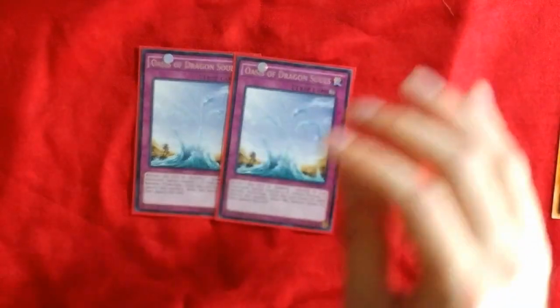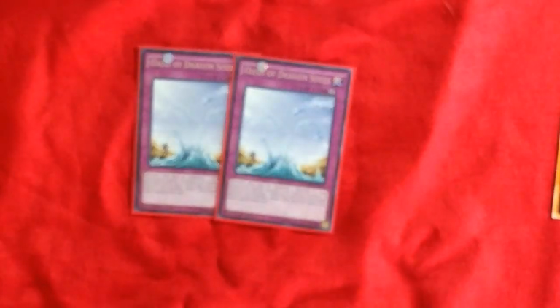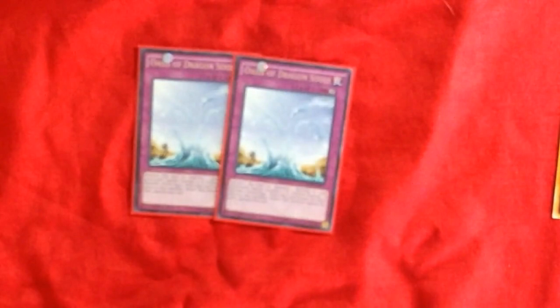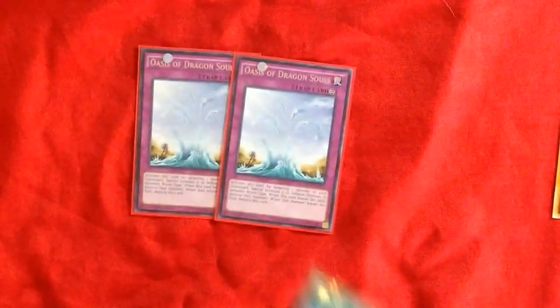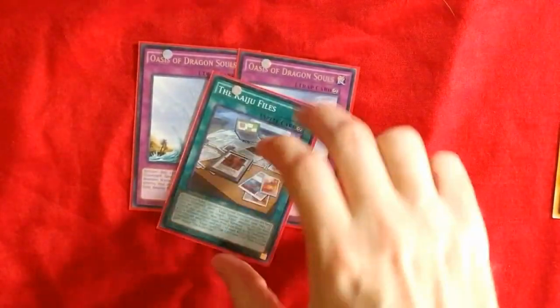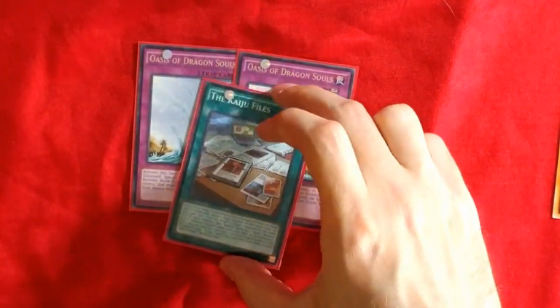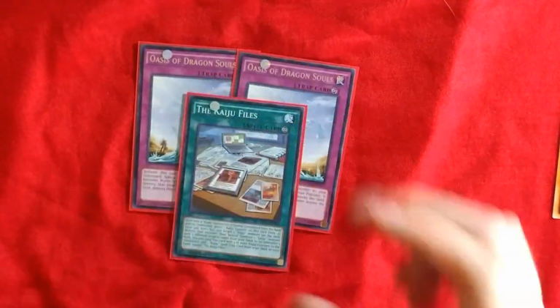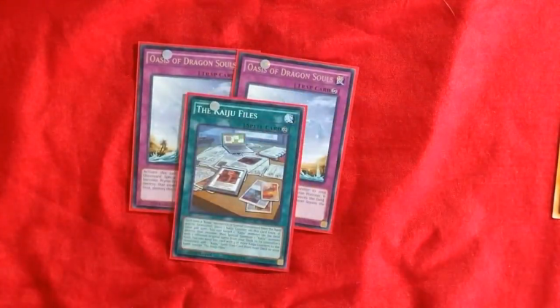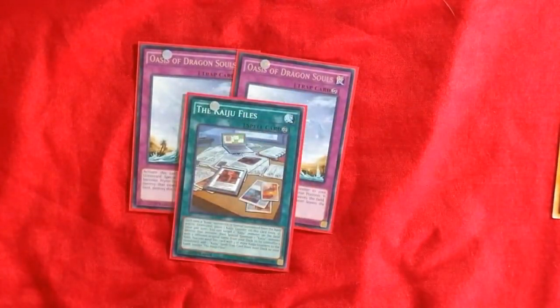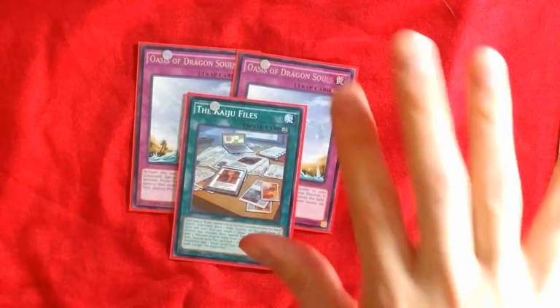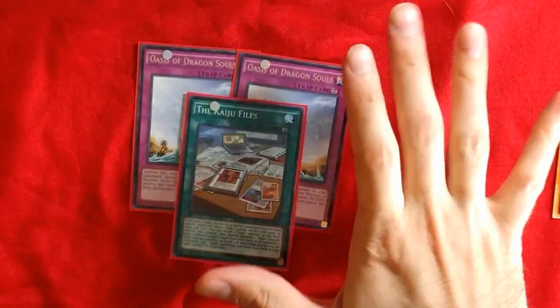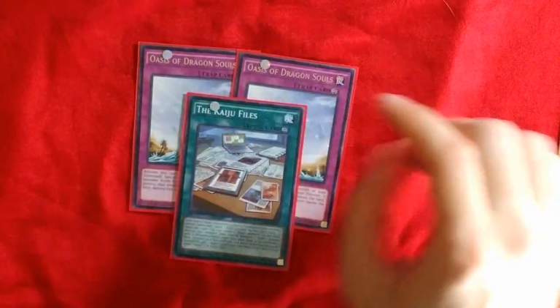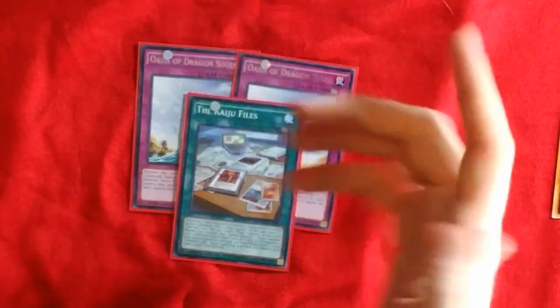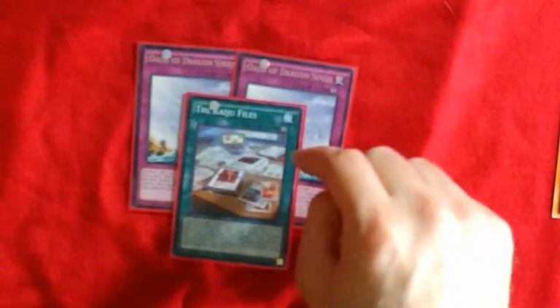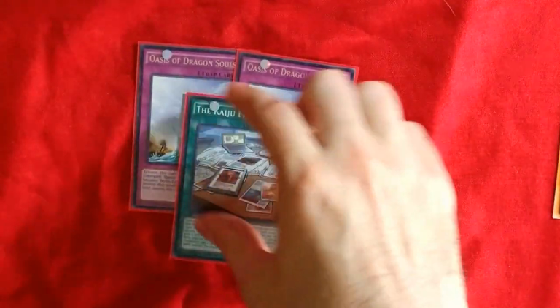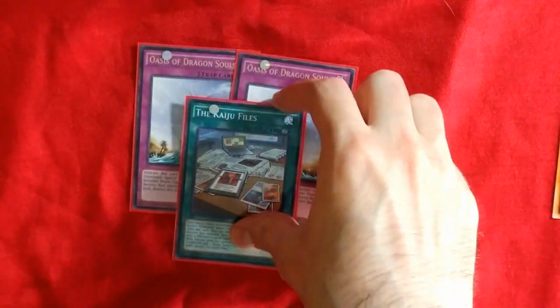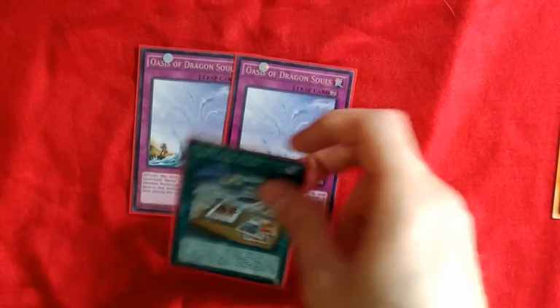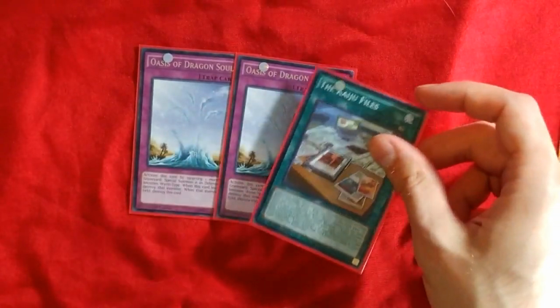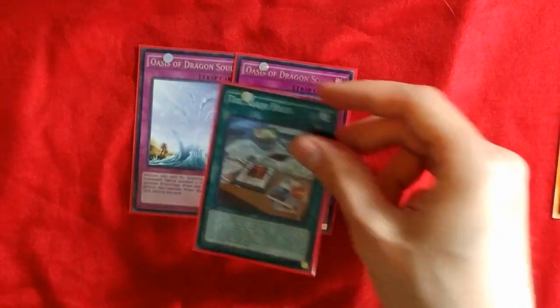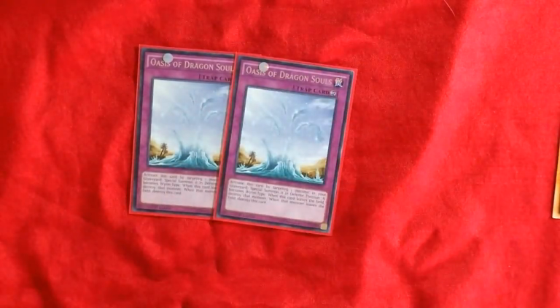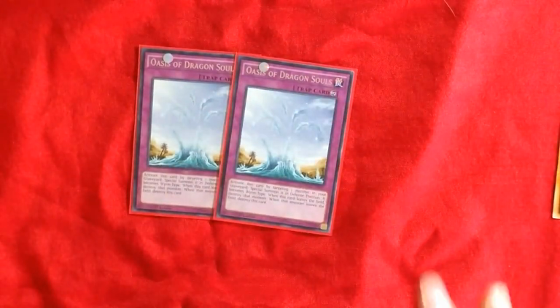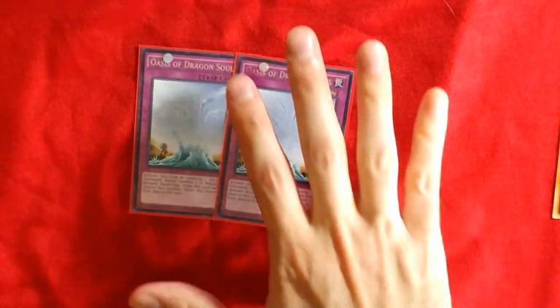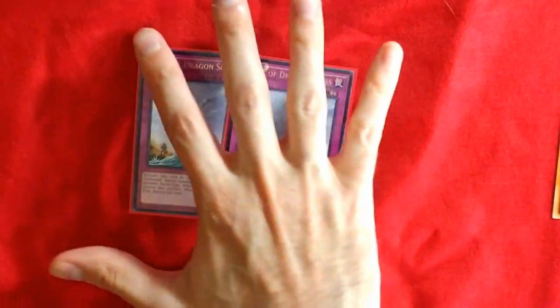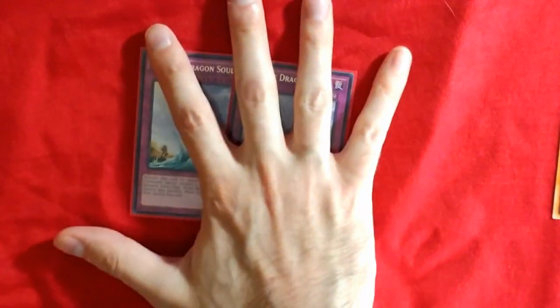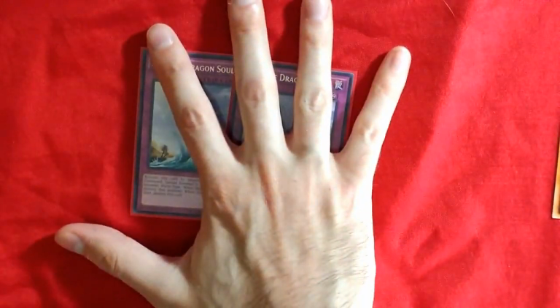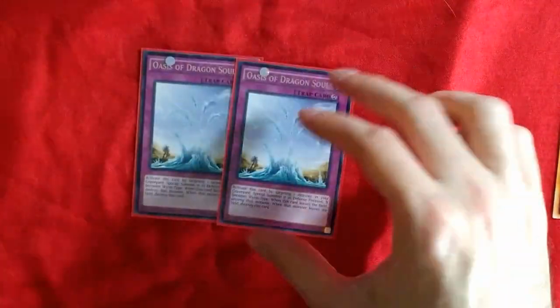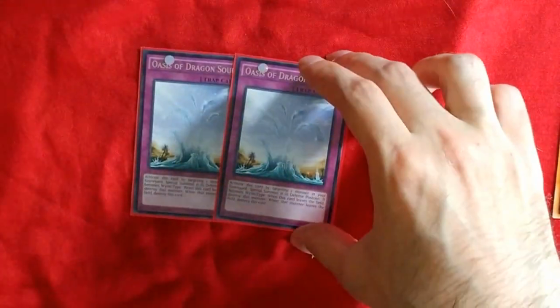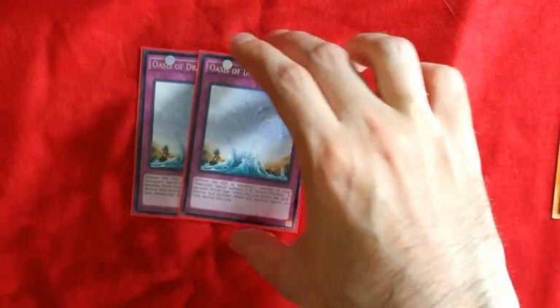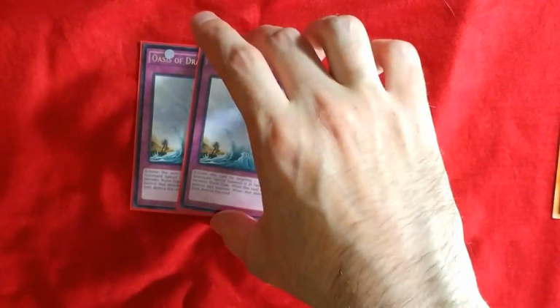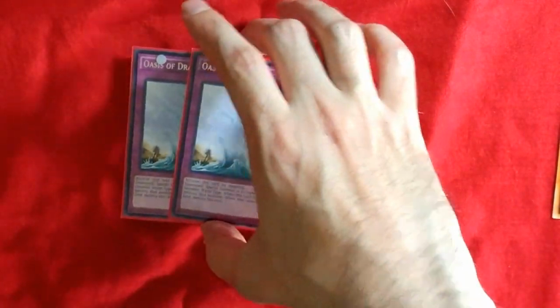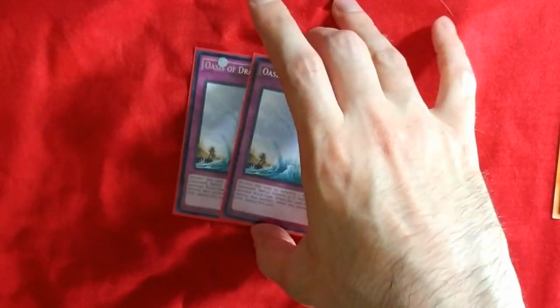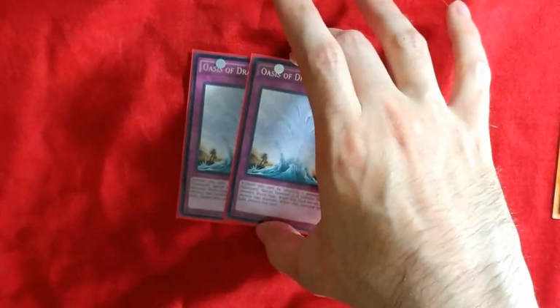2 Oasis of Dragon Souls. Basically this is just to keep your Rank 8s going. It combos well with your Kaiju Files because it gets you some of those counters, as well as it'll put your Gamasil in defense mode.